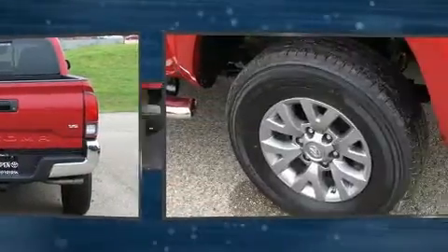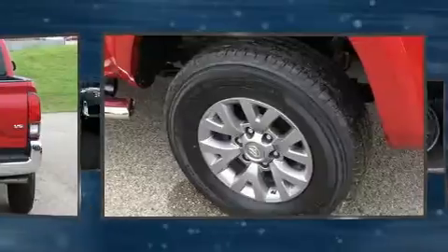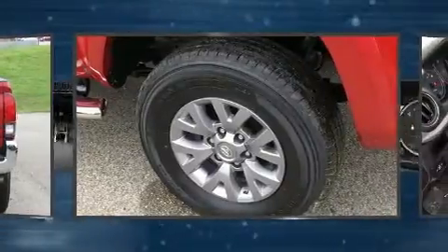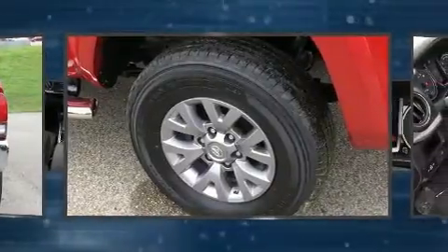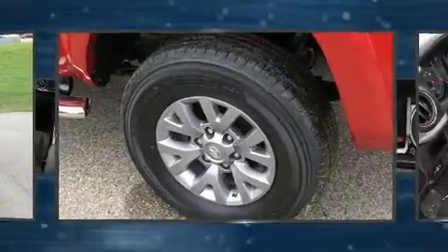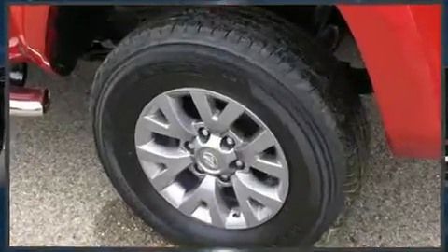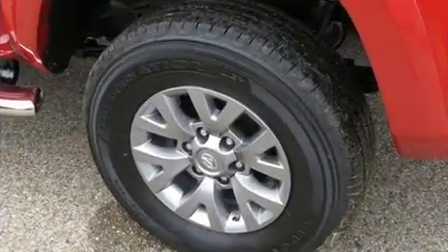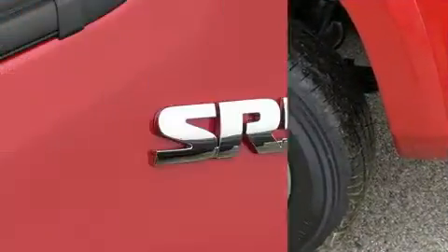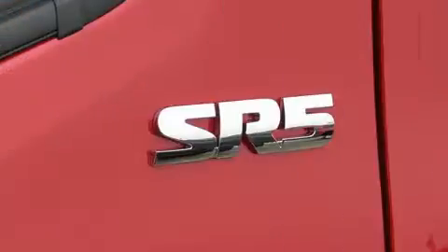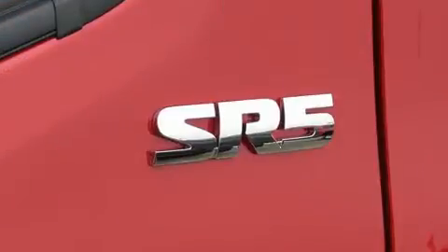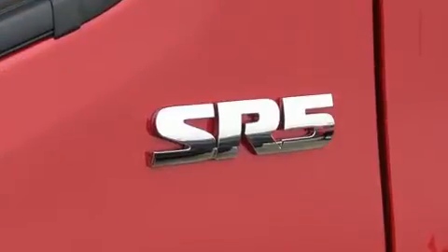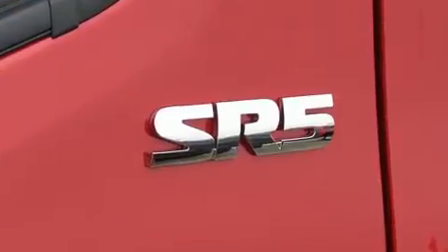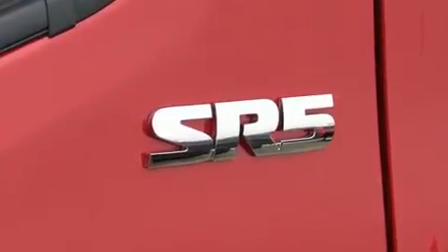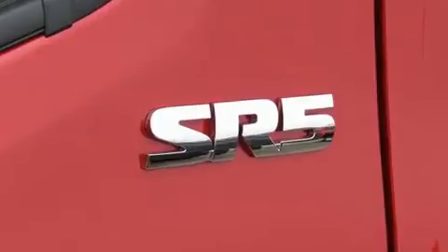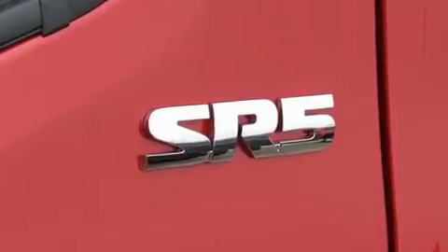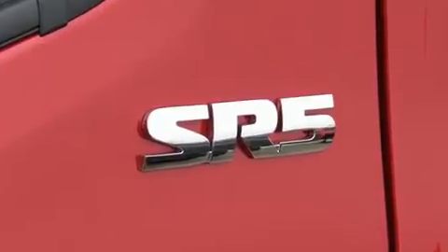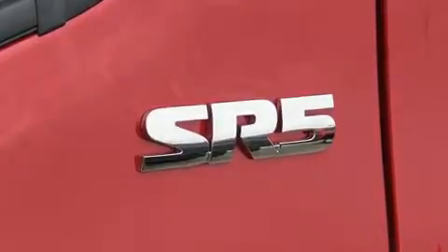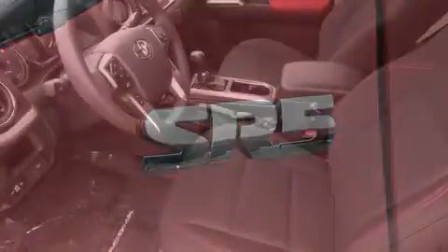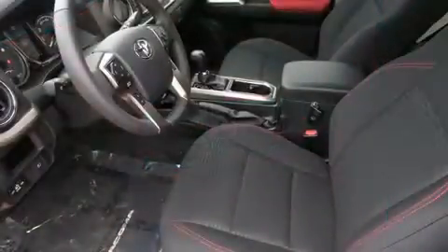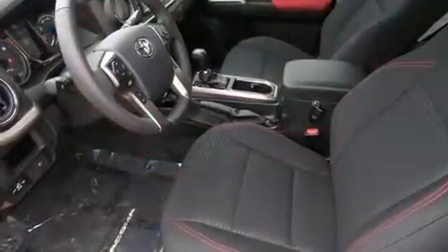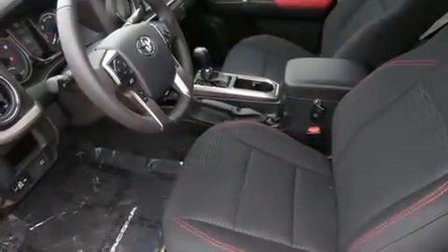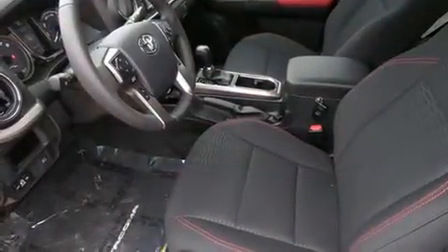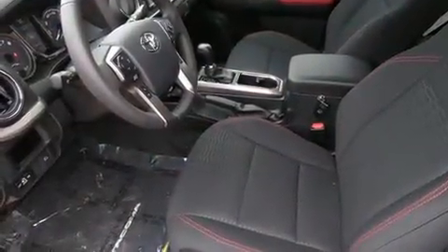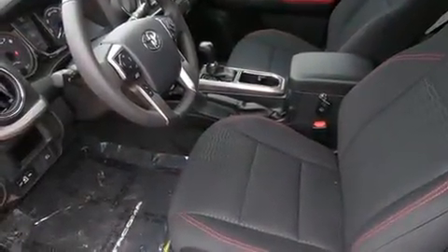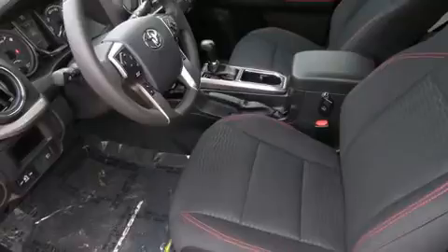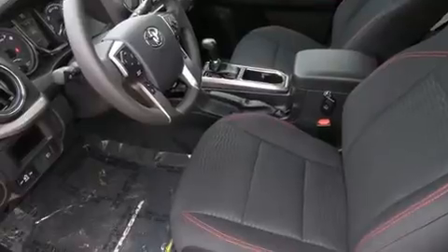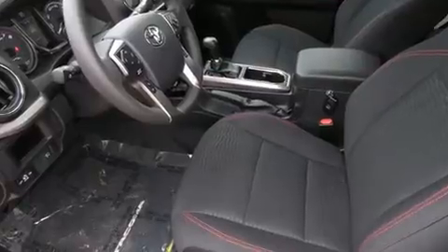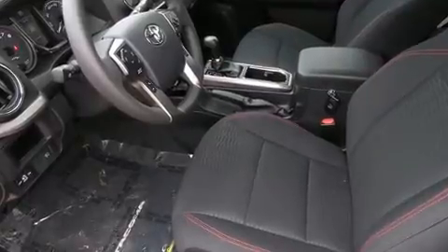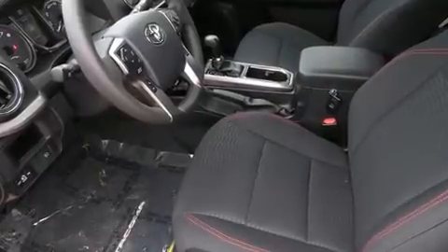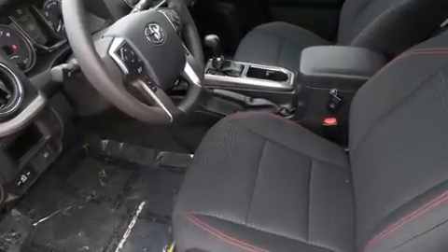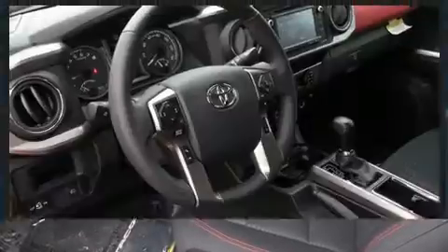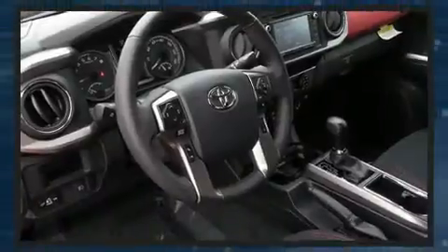Comfort and convenience were prioritized within, evidenced by amenities such as a tachometer, a rear-step bumper, an automatic dimming rear-view mirror, front fog lights, remote keyless entry, a trailer hitch, and power windows.